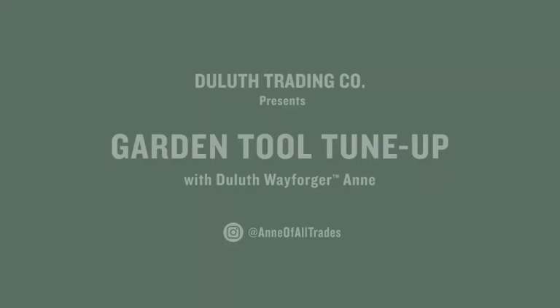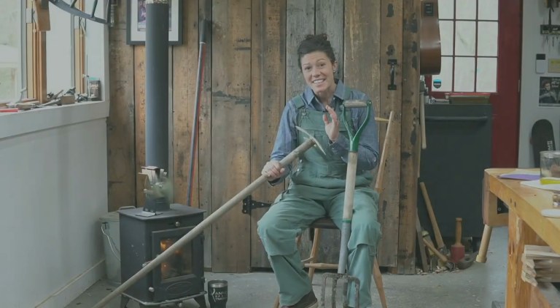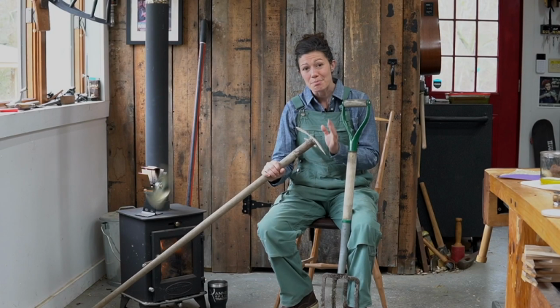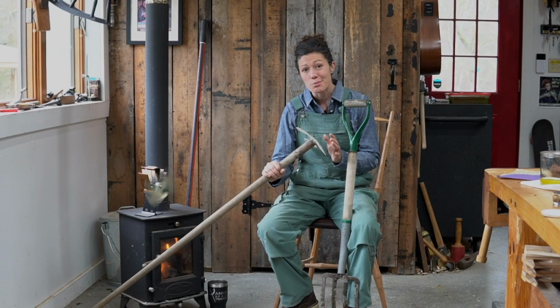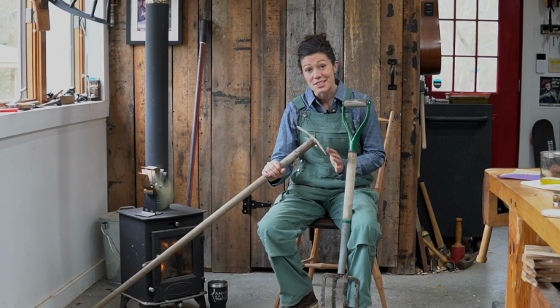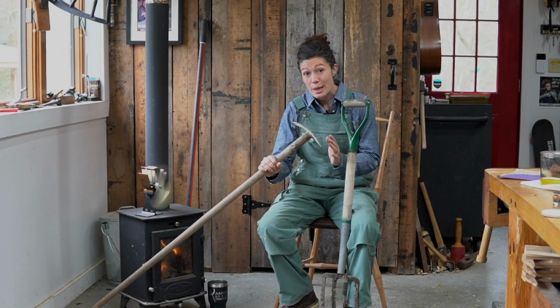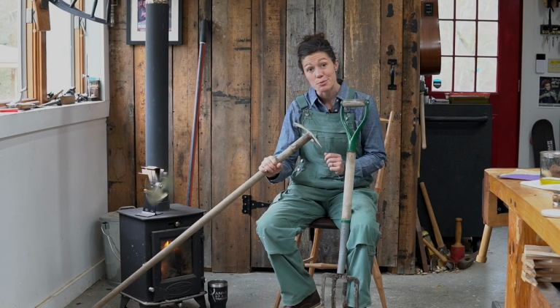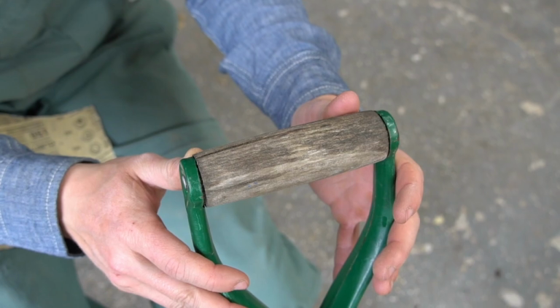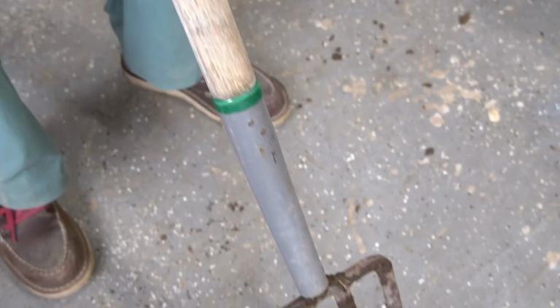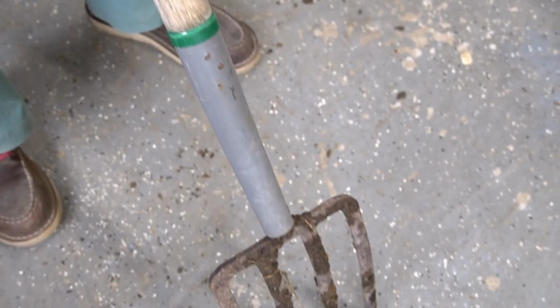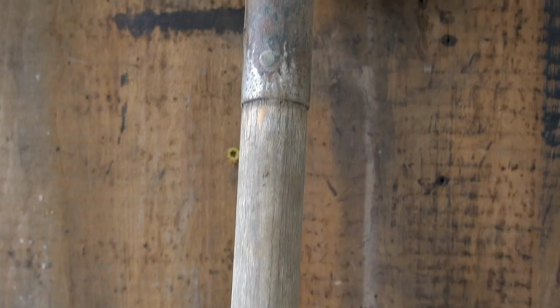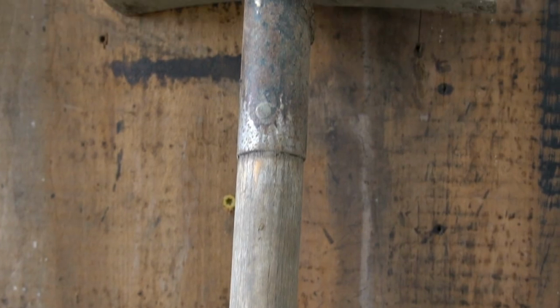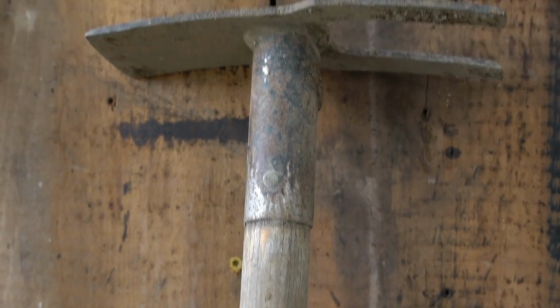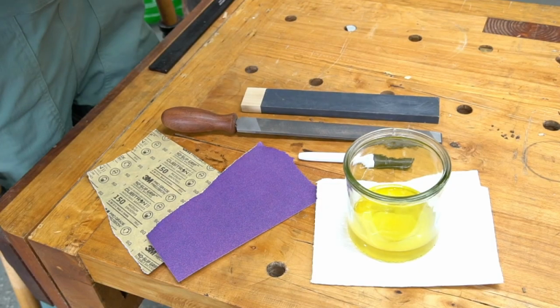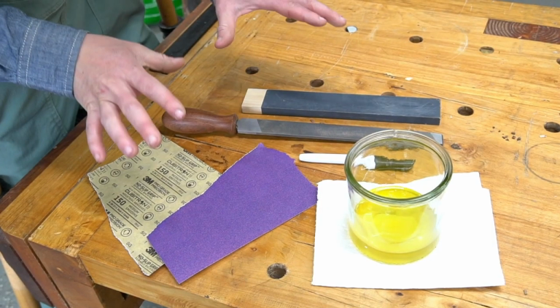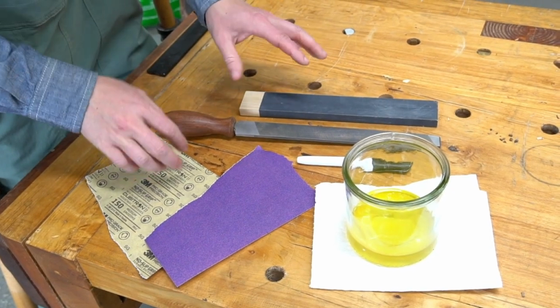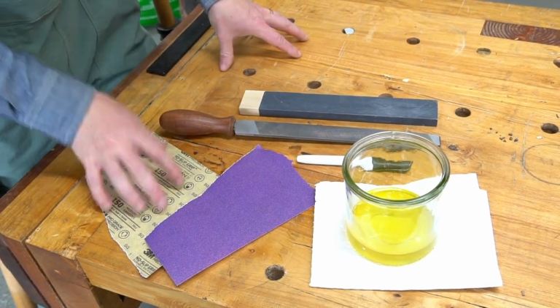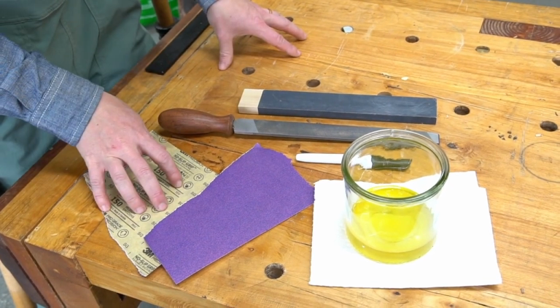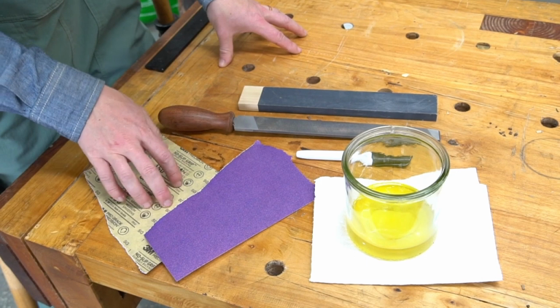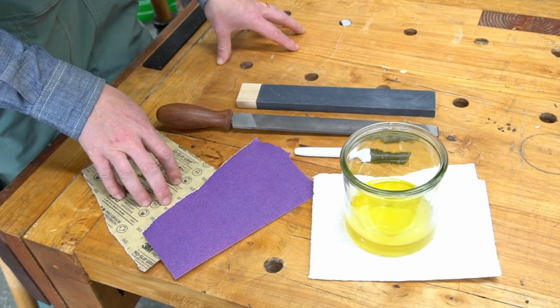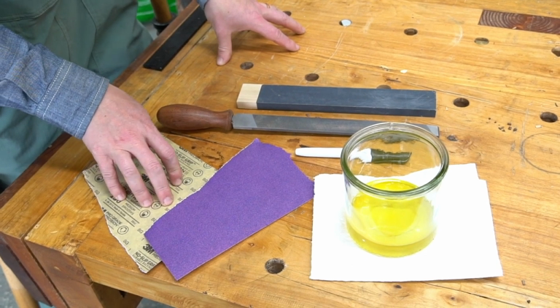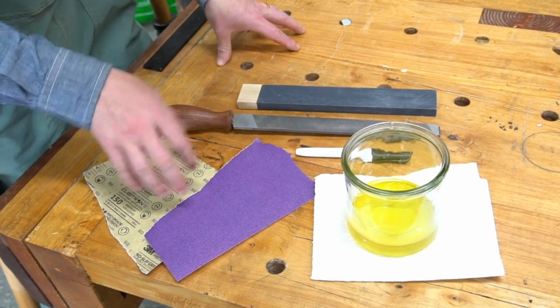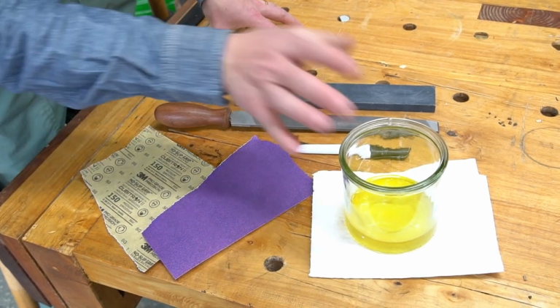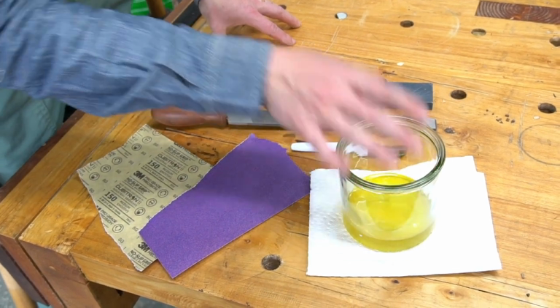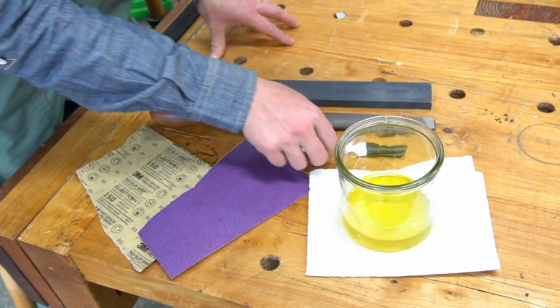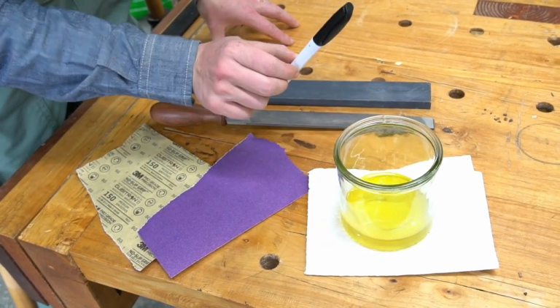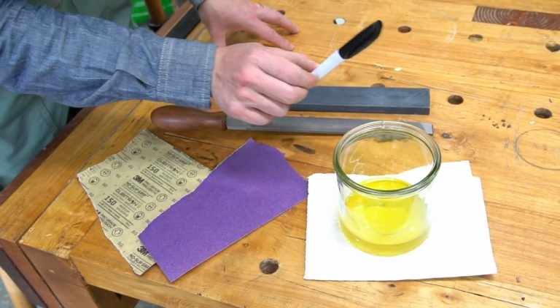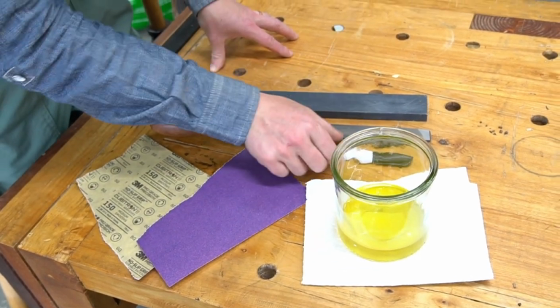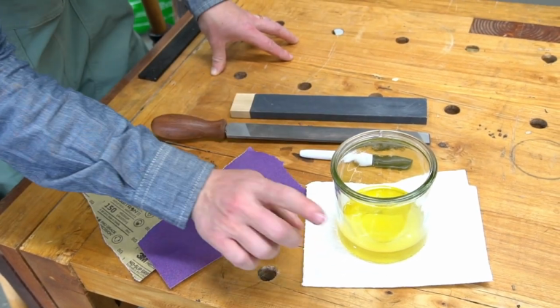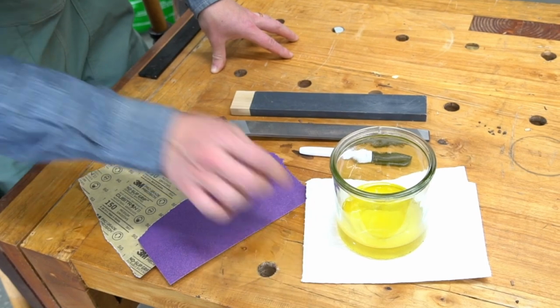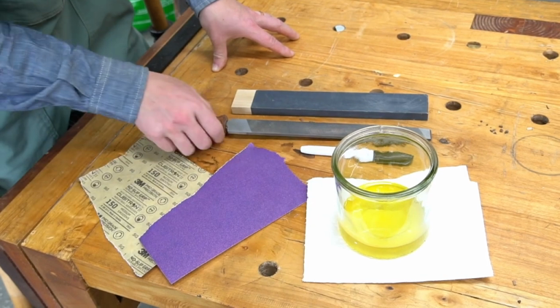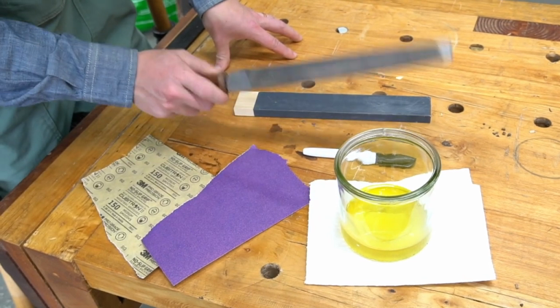A fantastic bad weather project to prep for your spring garden is fixing up all of your garden tools. The things you'll need for this project are 150 and 220 grit sandpaper, oil, a Sharpie is always nice to have, paper towel, and a file.